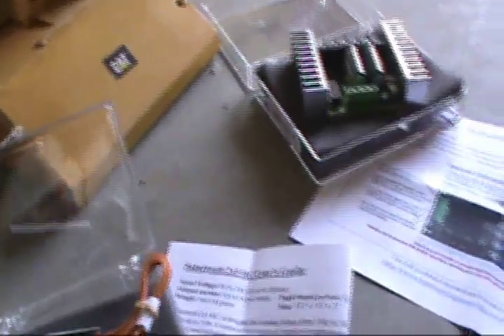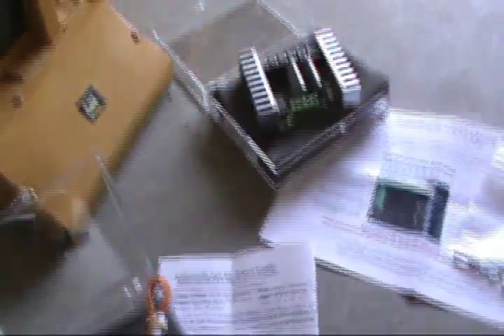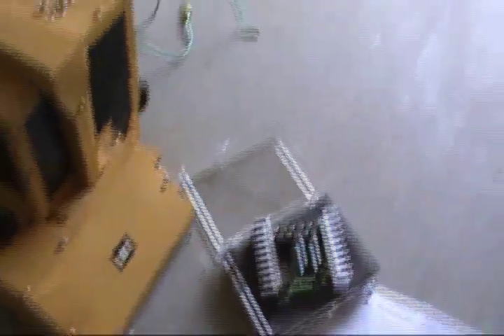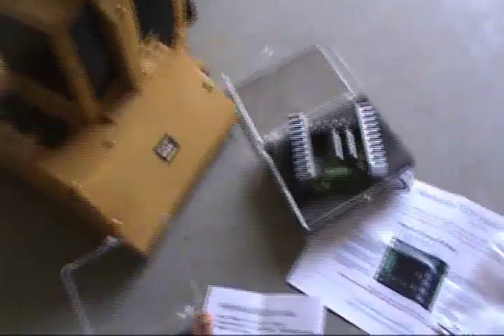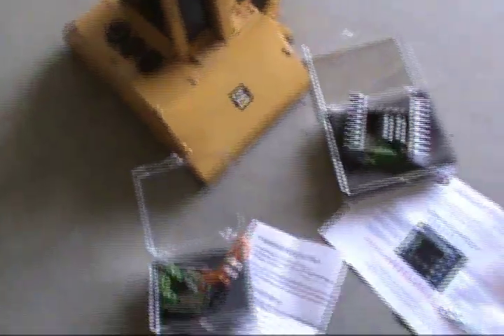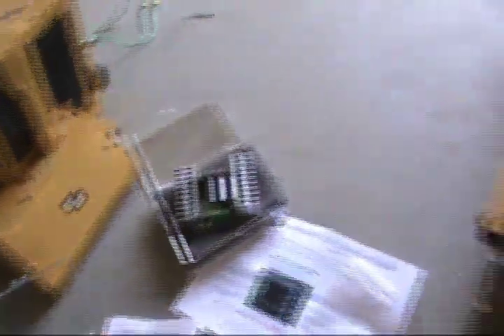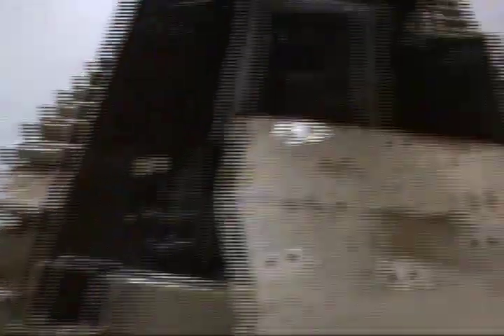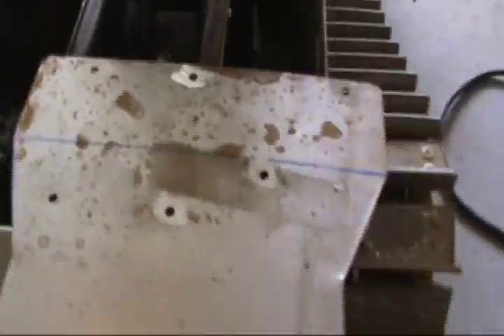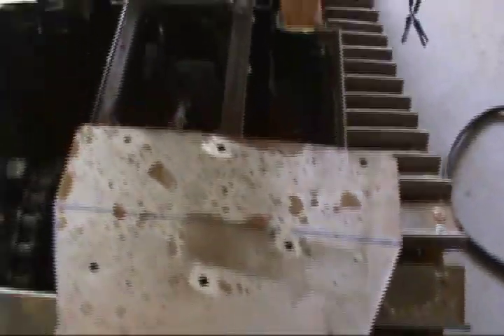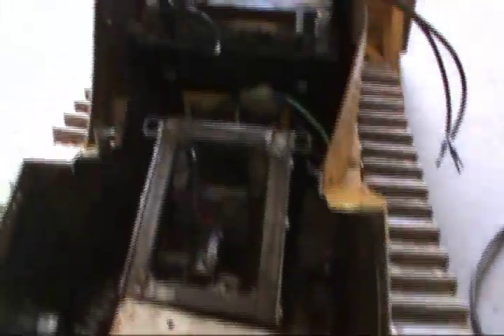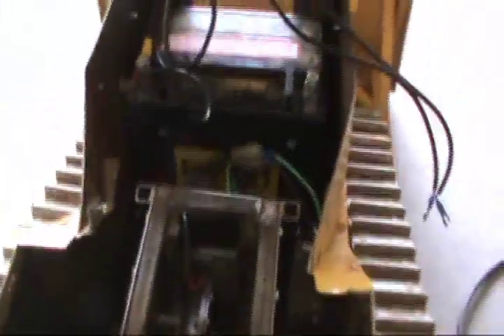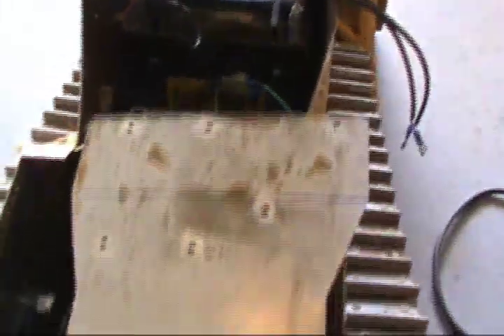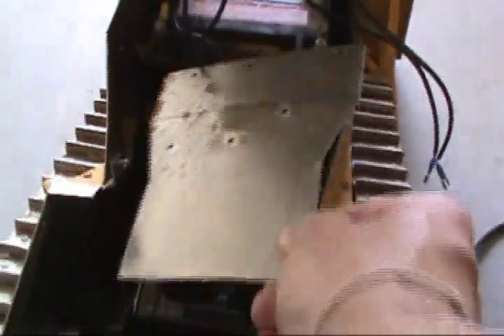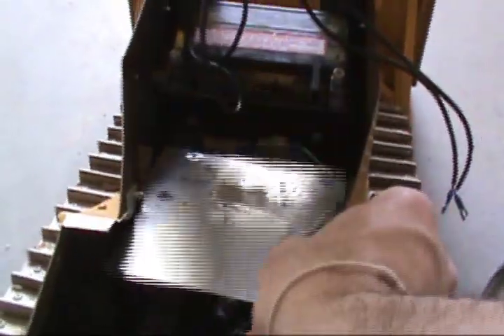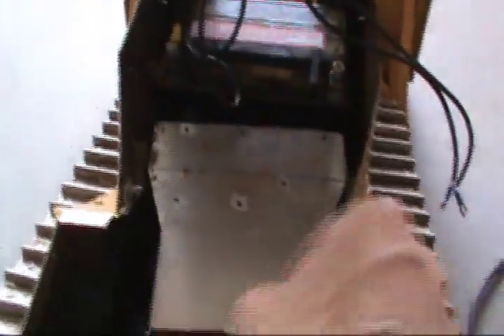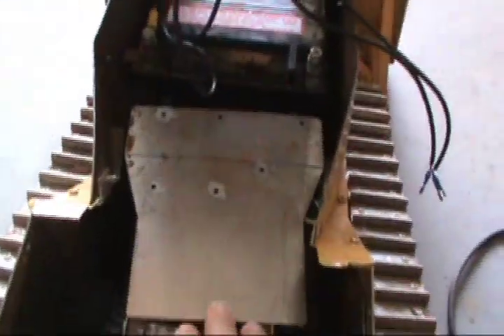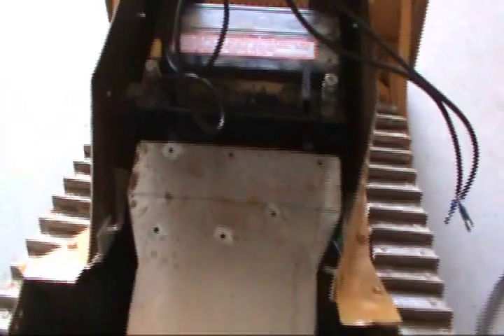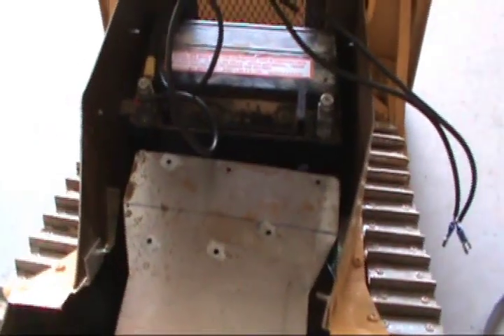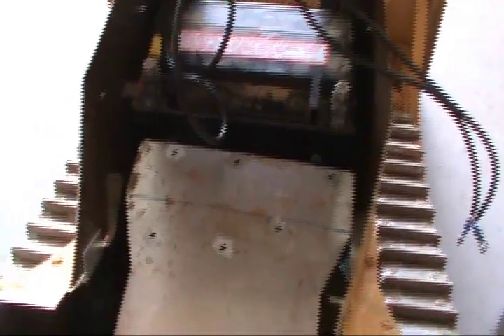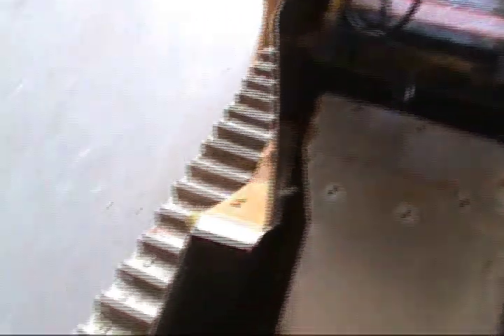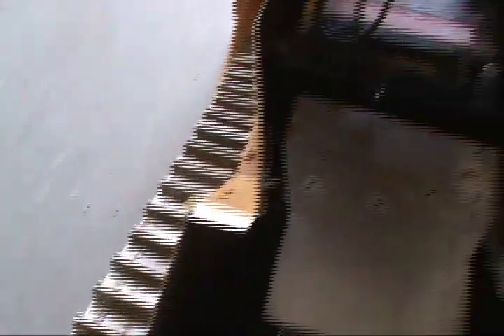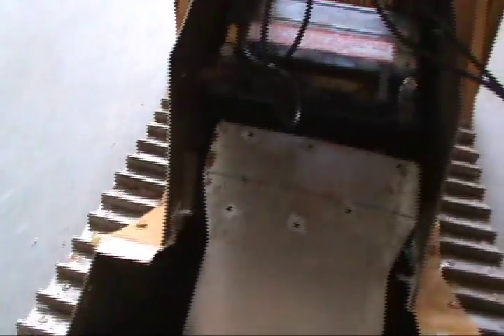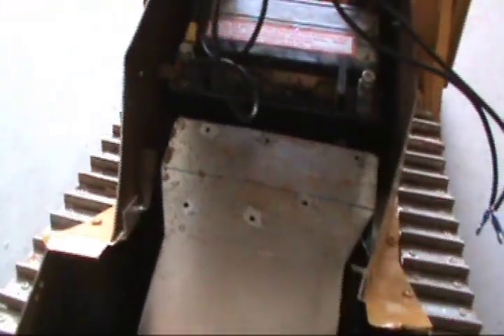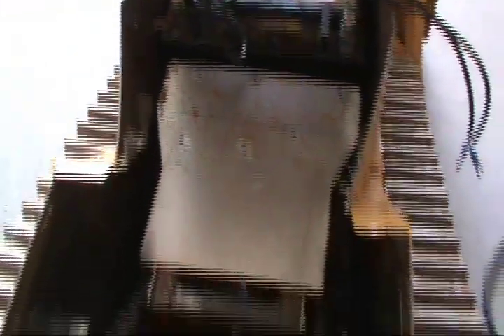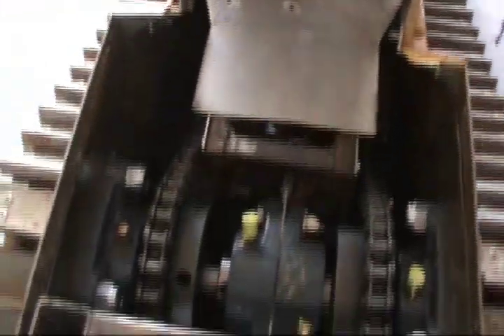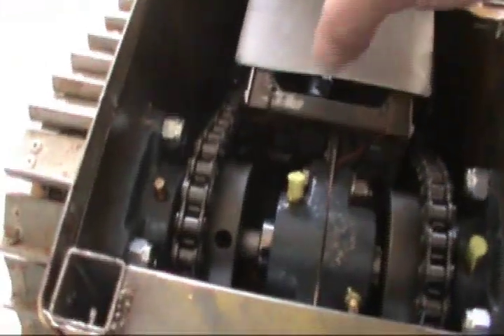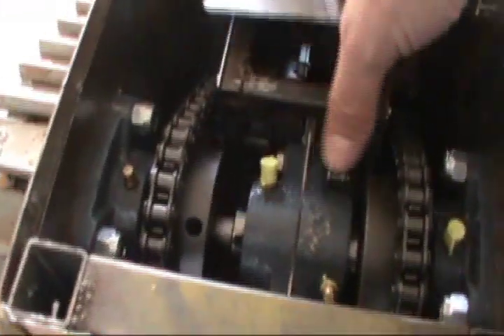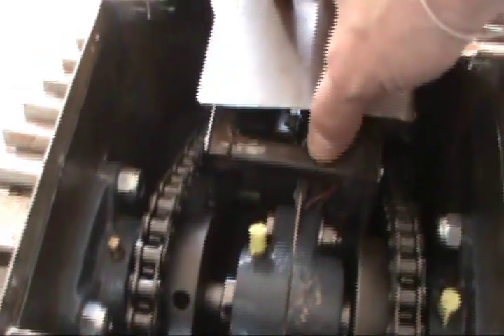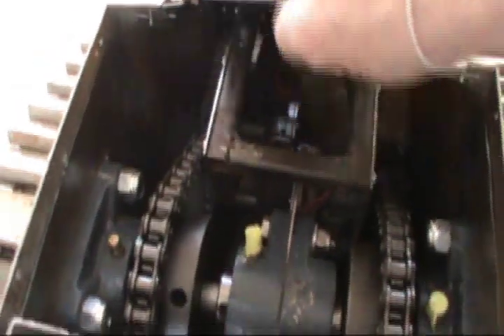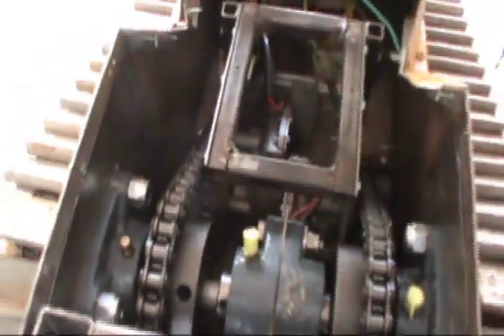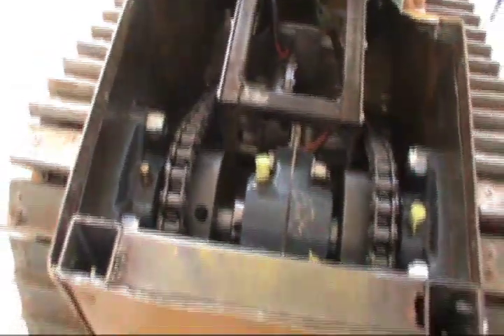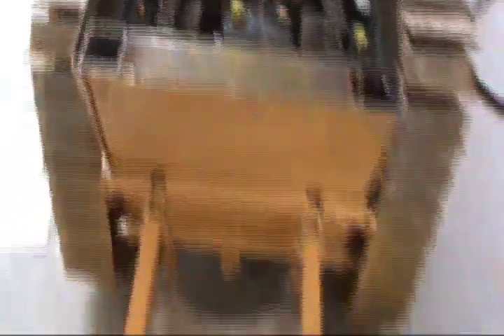I'll take both of those and mount them on this plate here. This plate will sit right down here and house all the electronics.